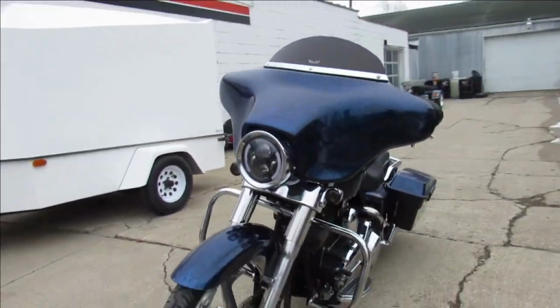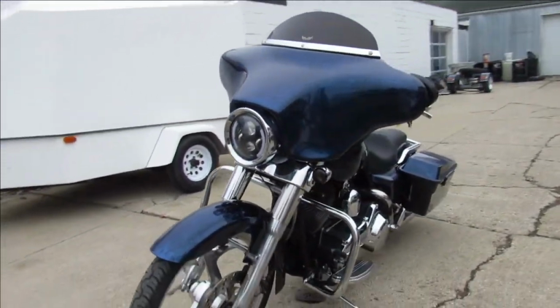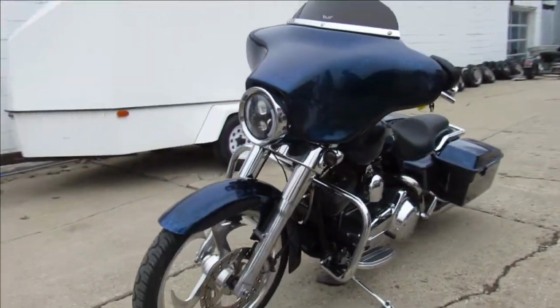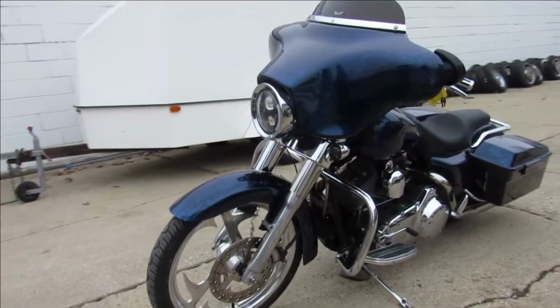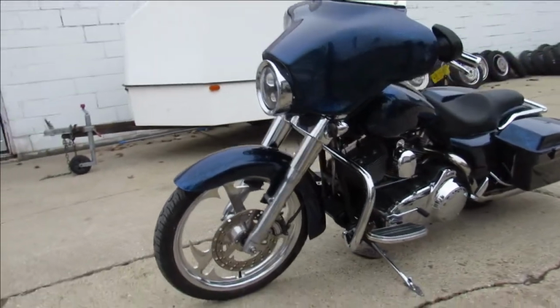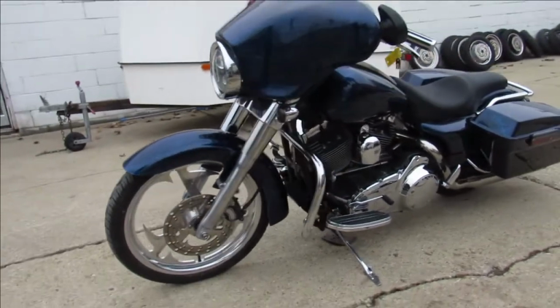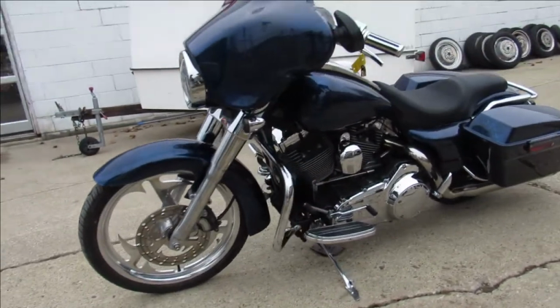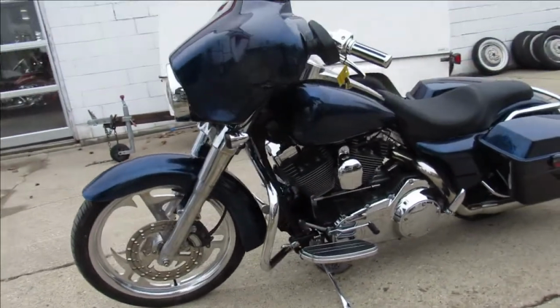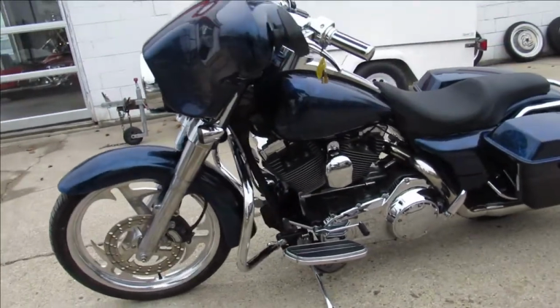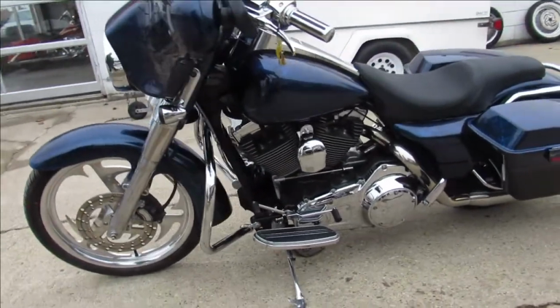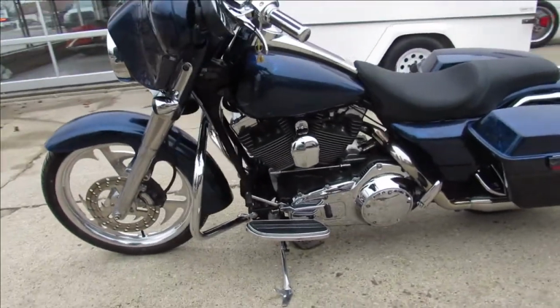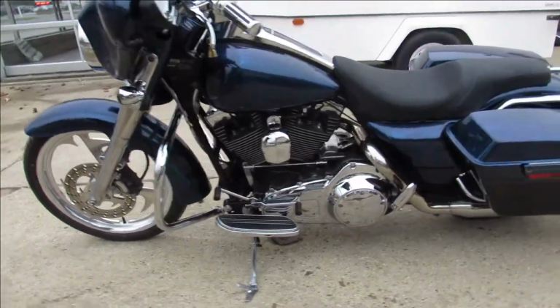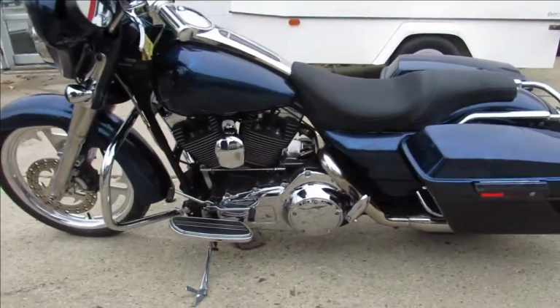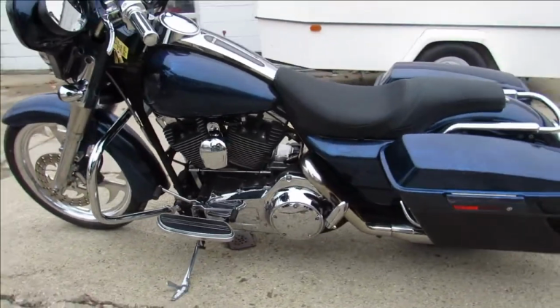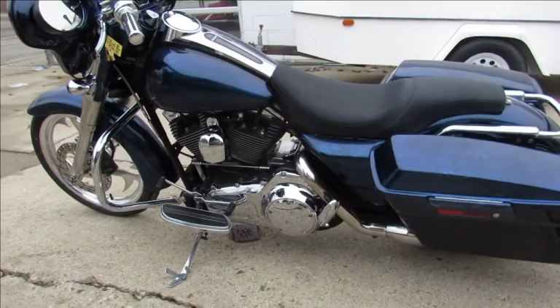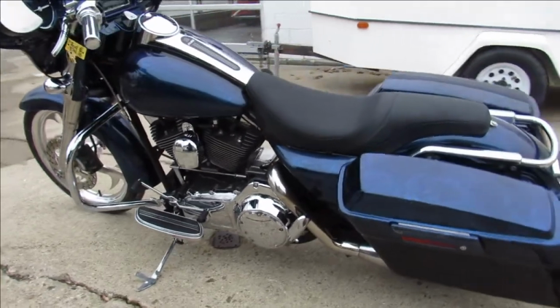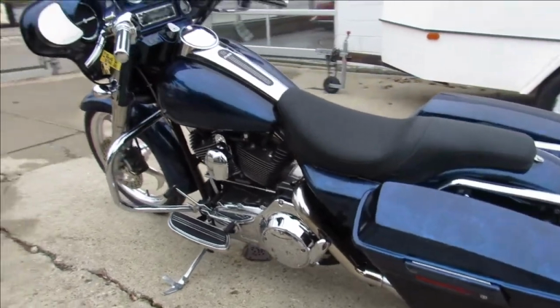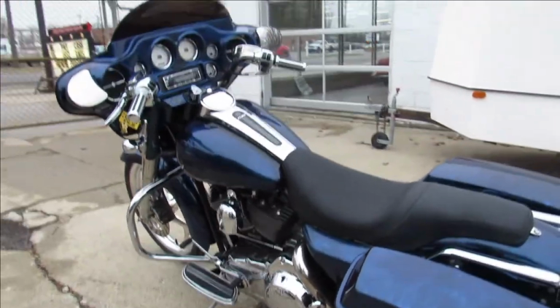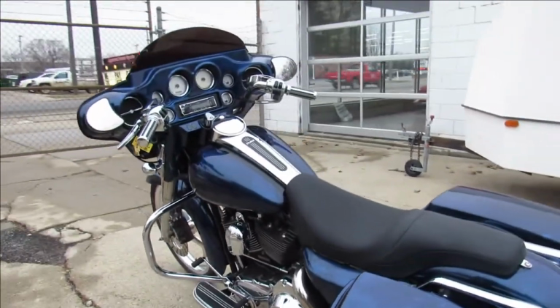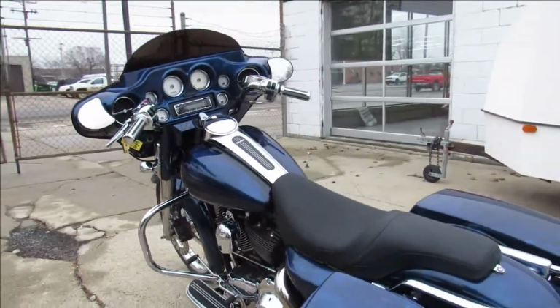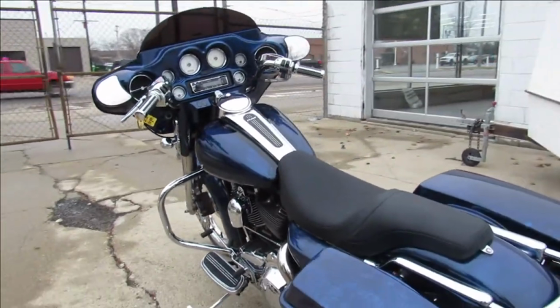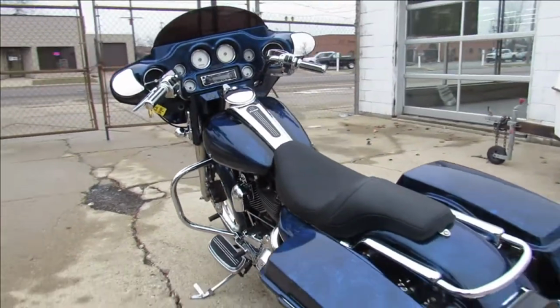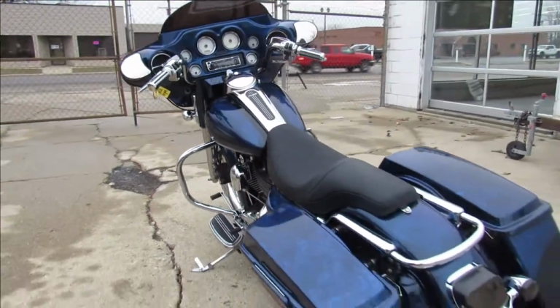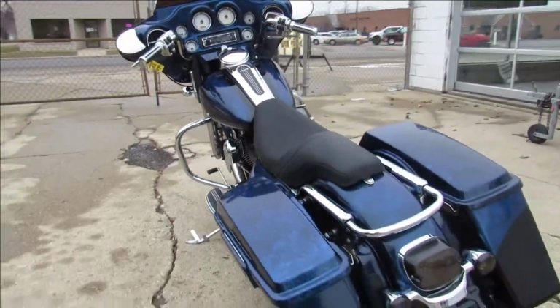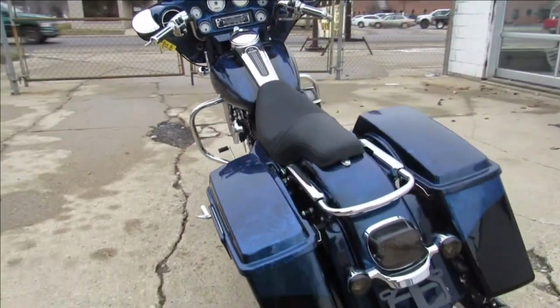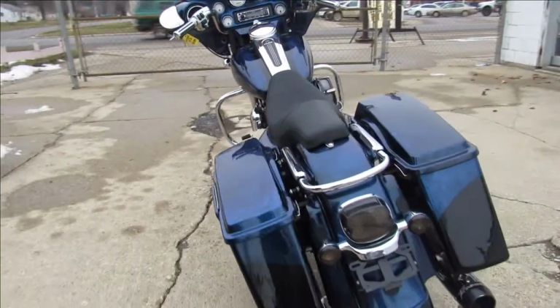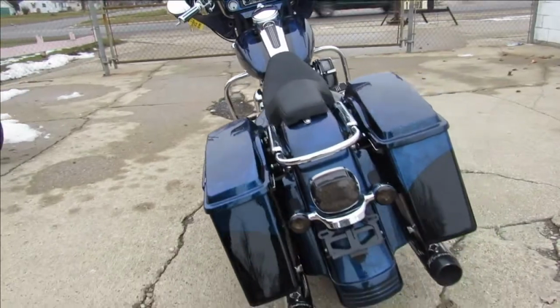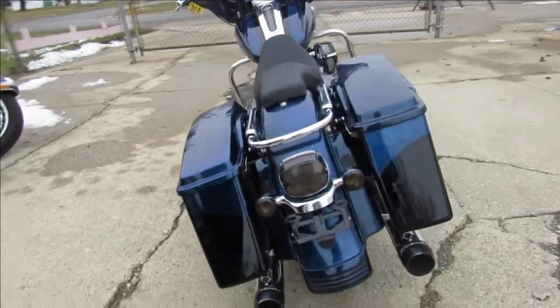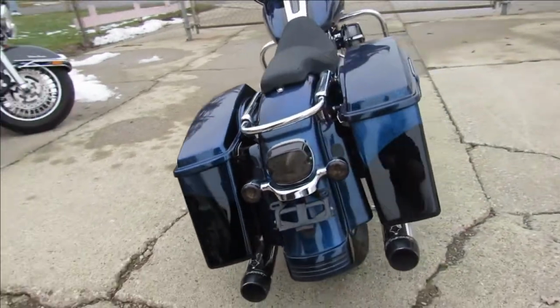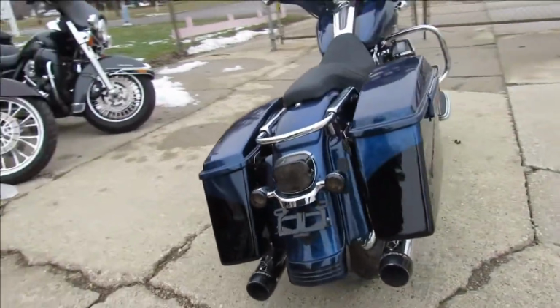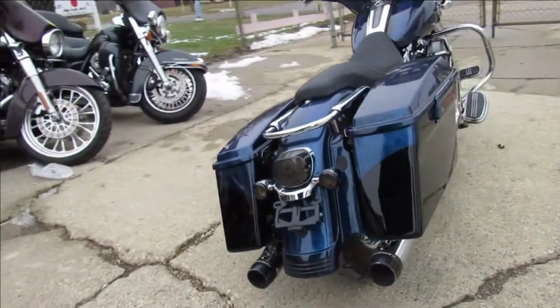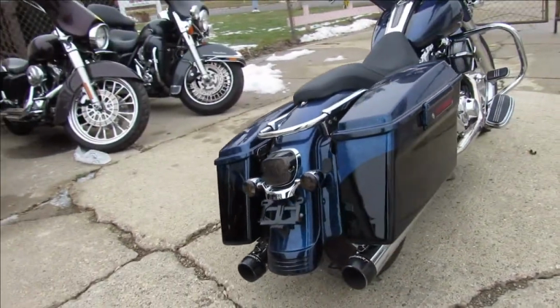Take a close look at this one. It's got a custom front and rear mag wheel, custom marbleized paint done right, chrome switches, chrome levers, and a low profile seat. That Reinhardt dual exhaust really makes this bike sound cool, guys. It's just been serviced and ready to go.